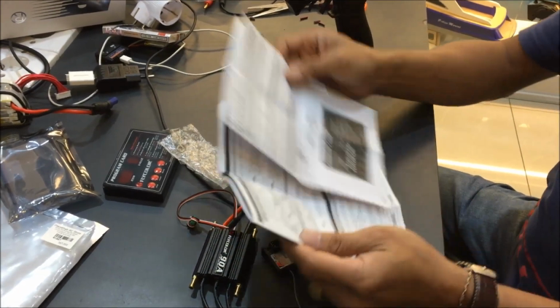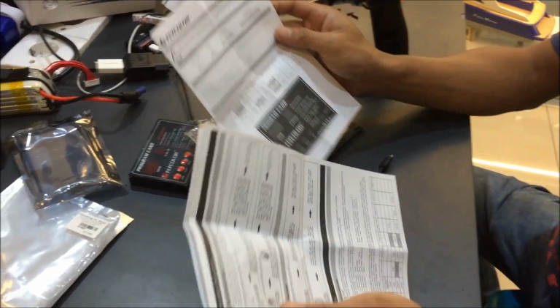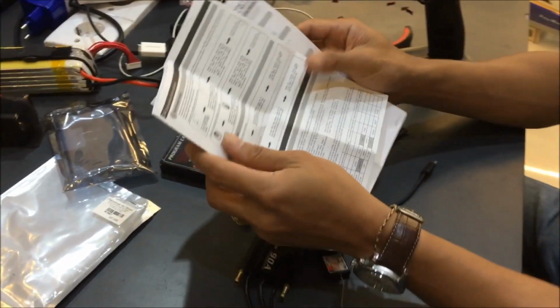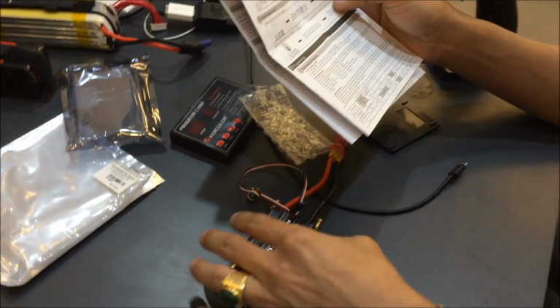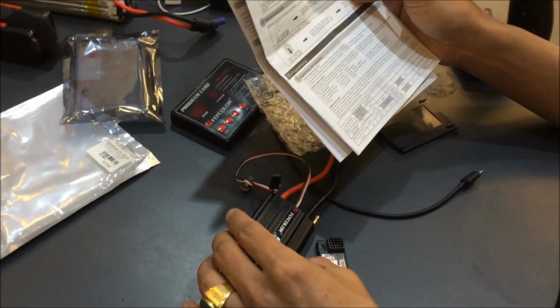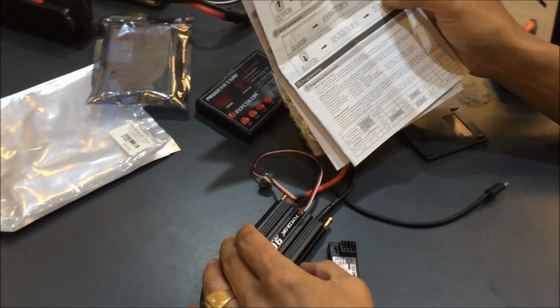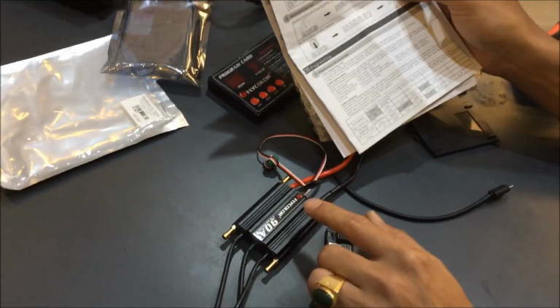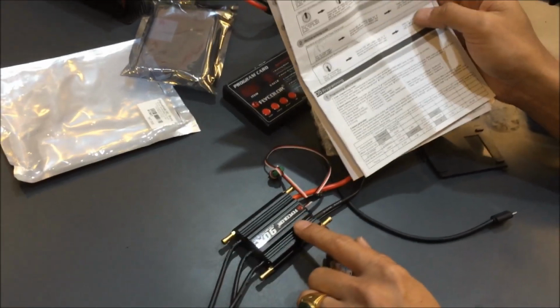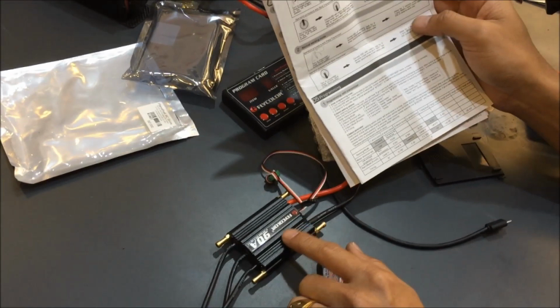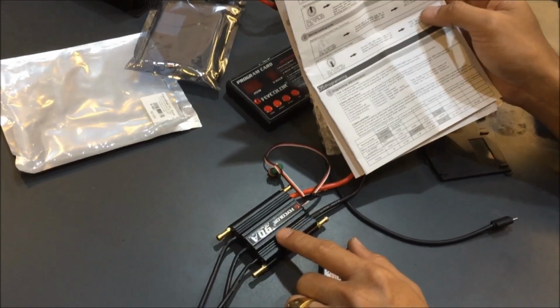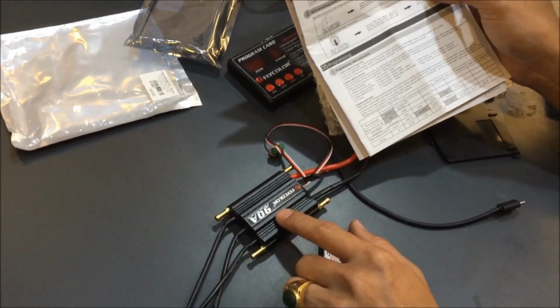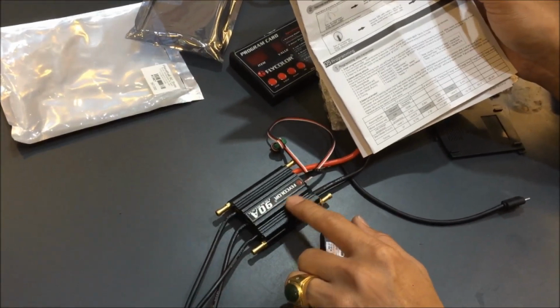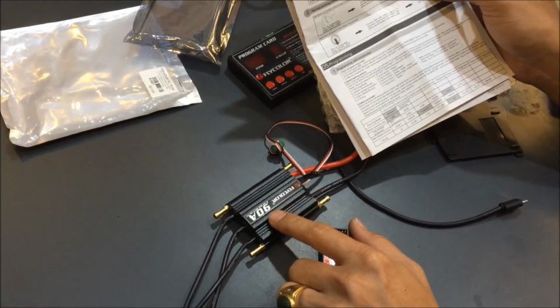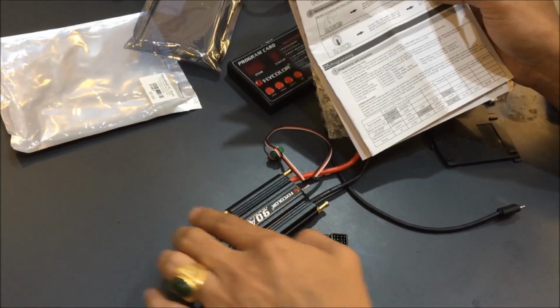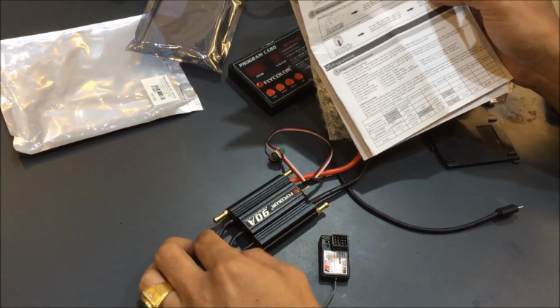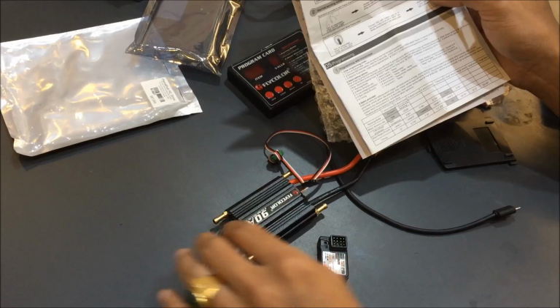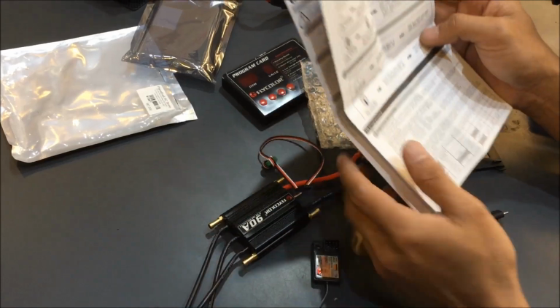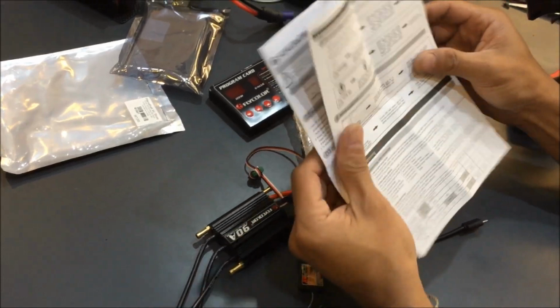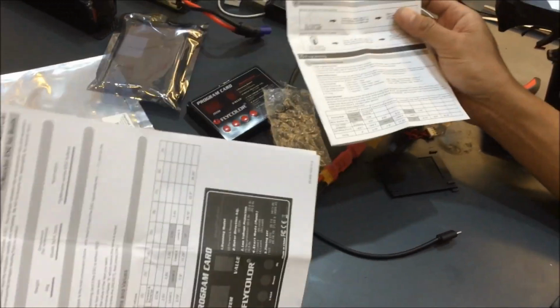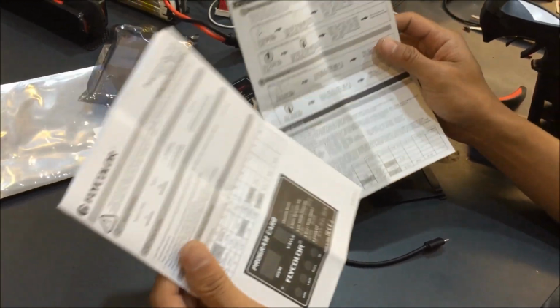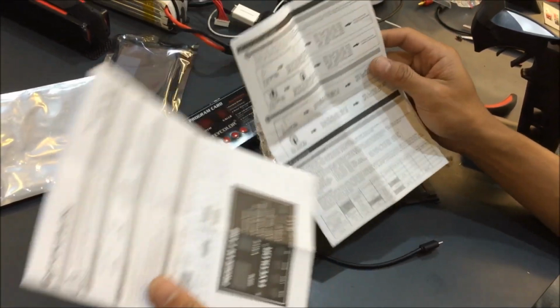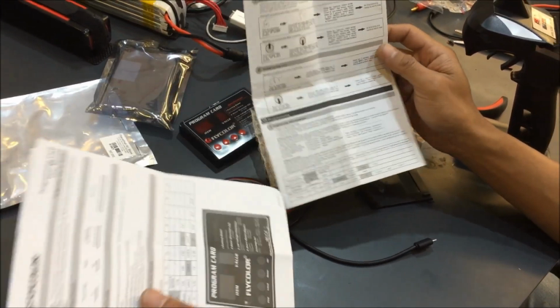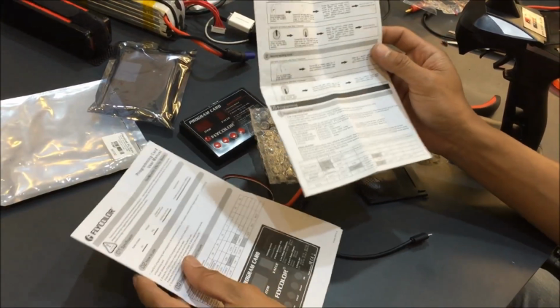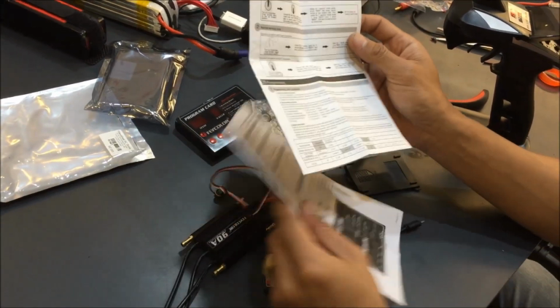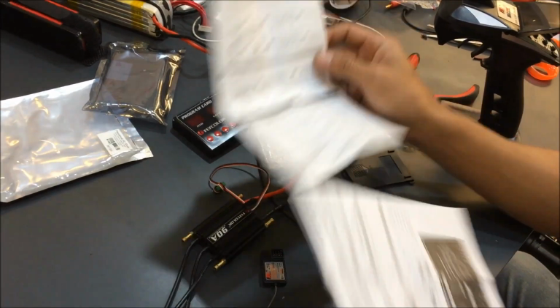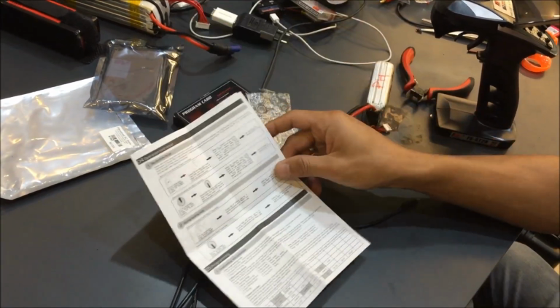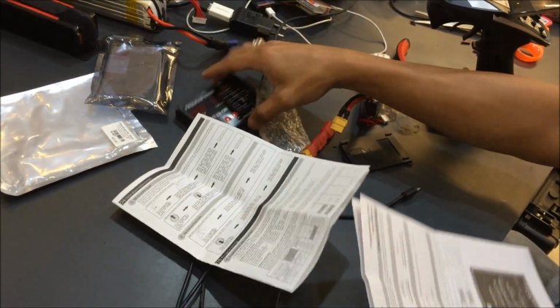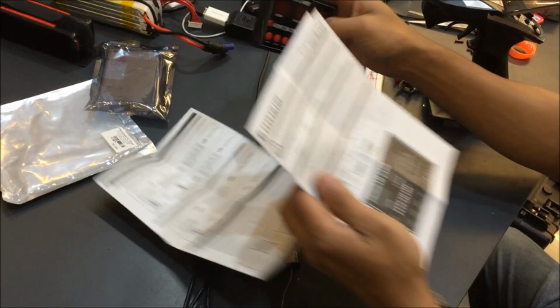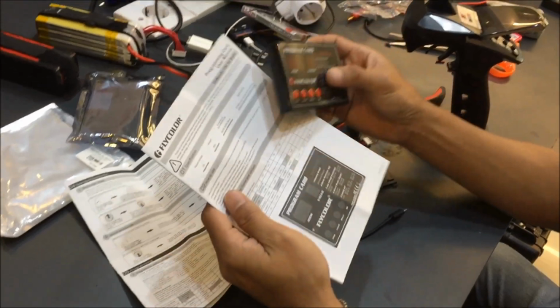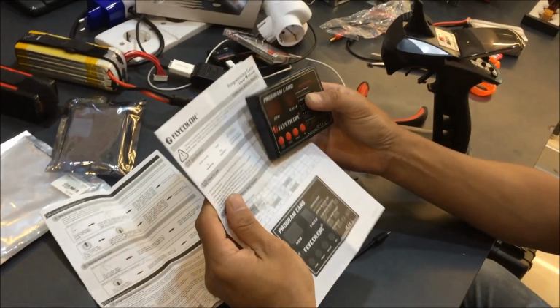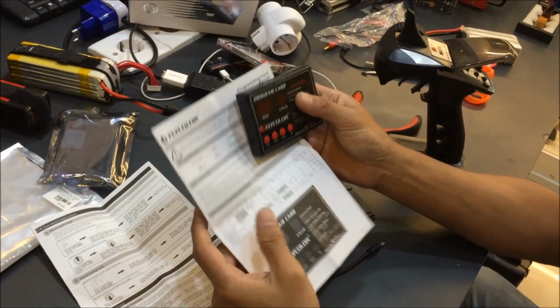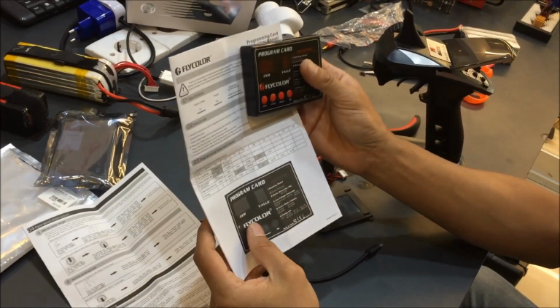What we are going to do now is this is a flight ESC, 90M. Here is the manual from the ESC and here is the manual for the program card.